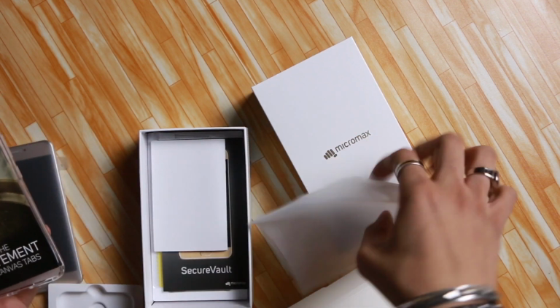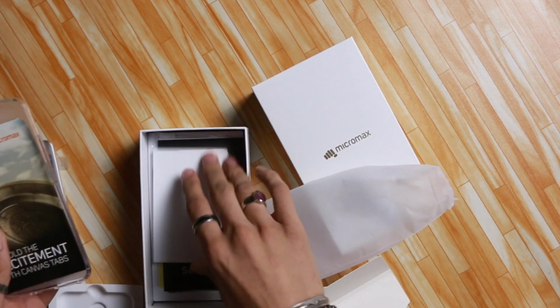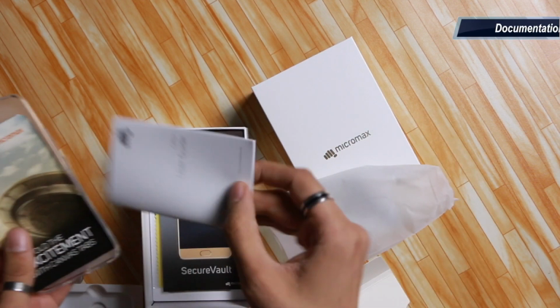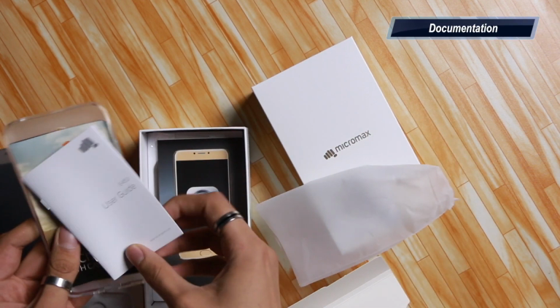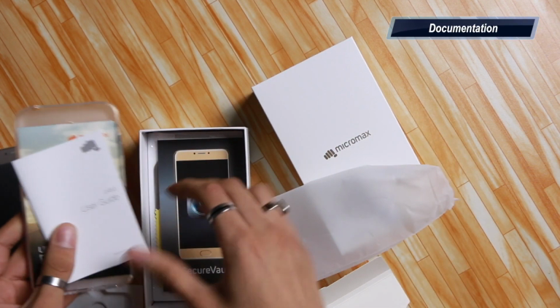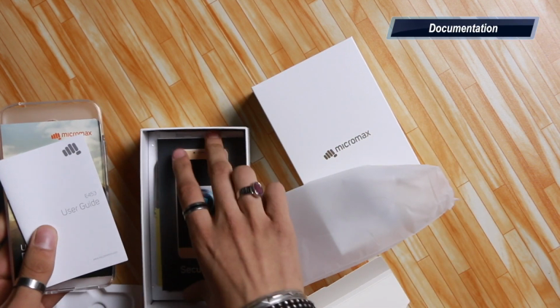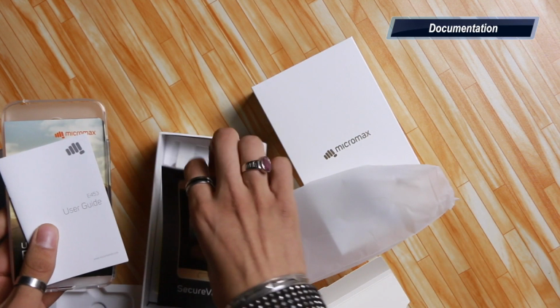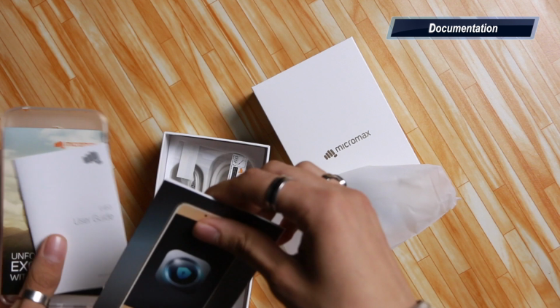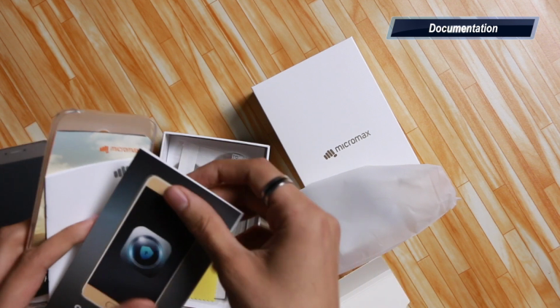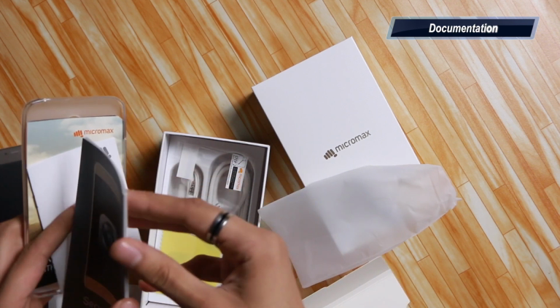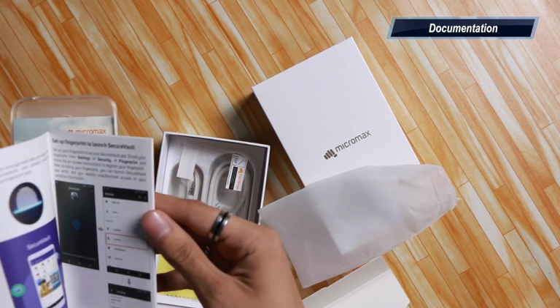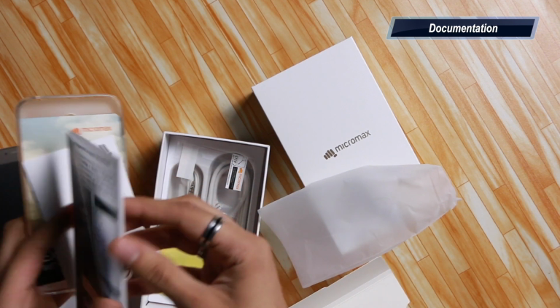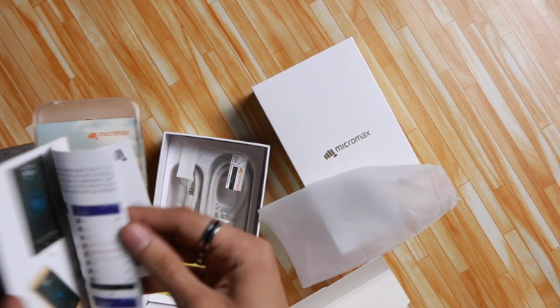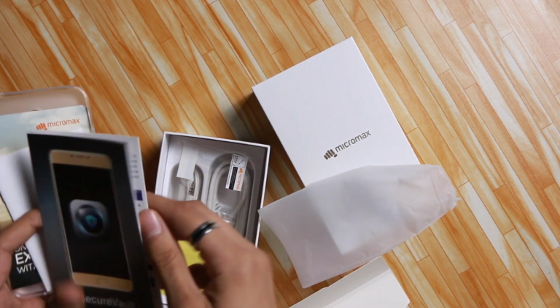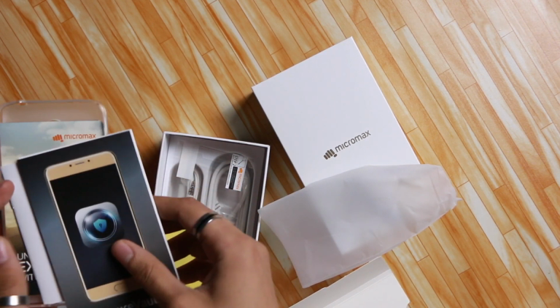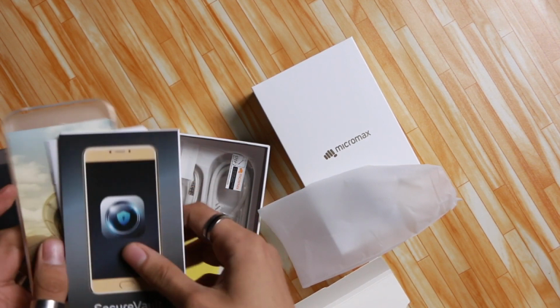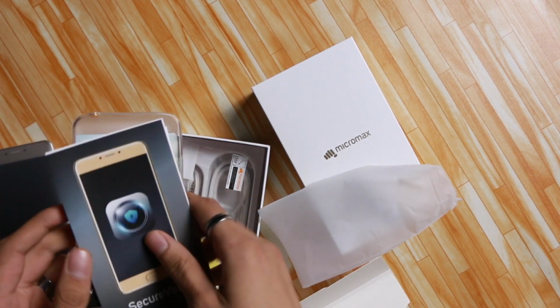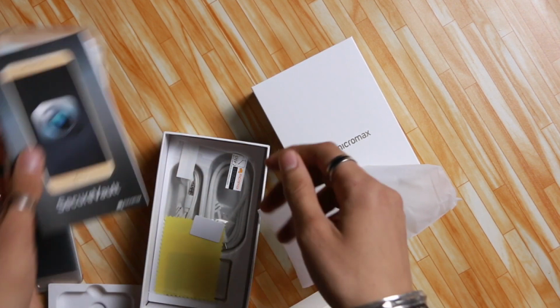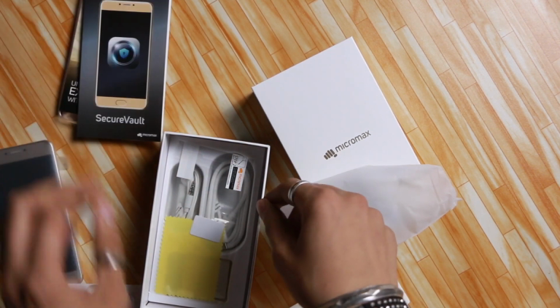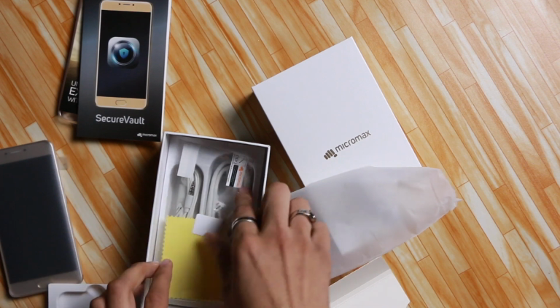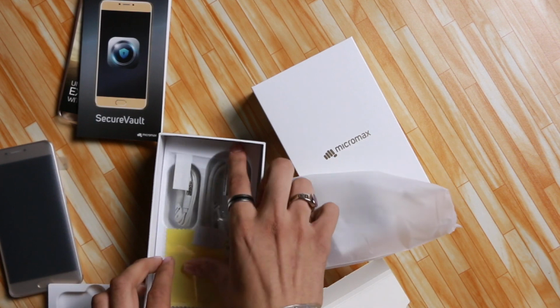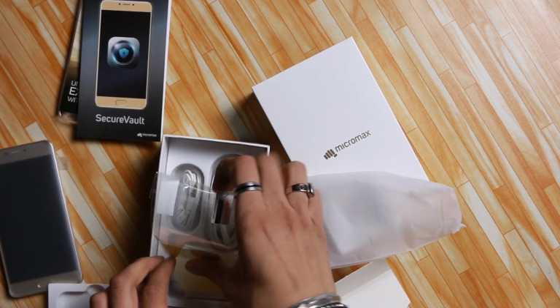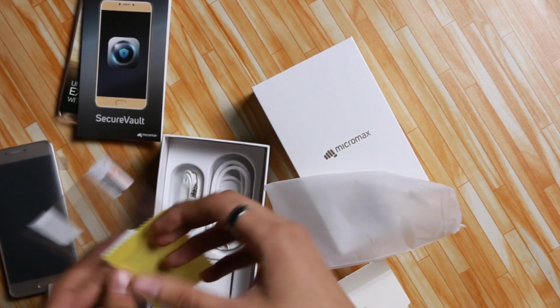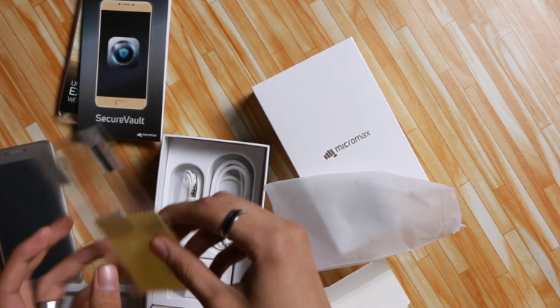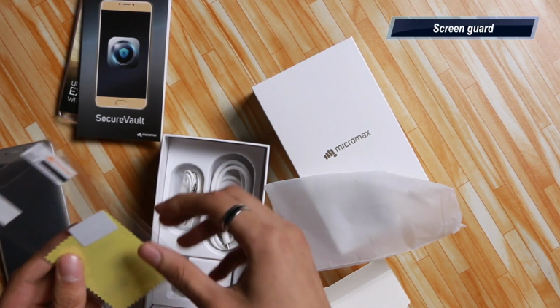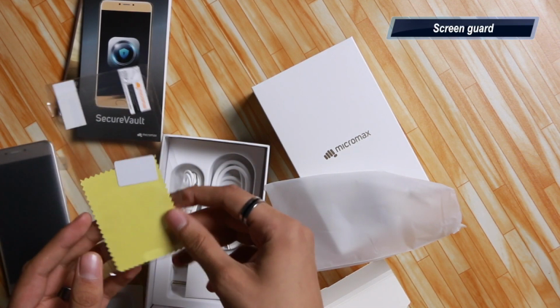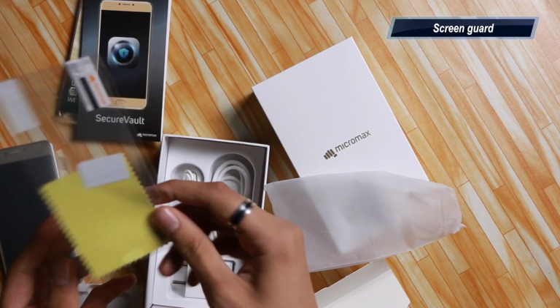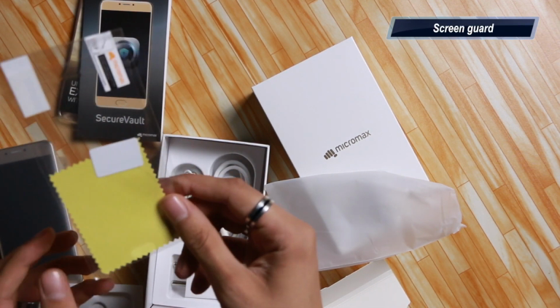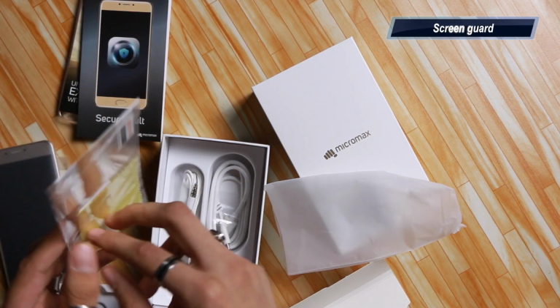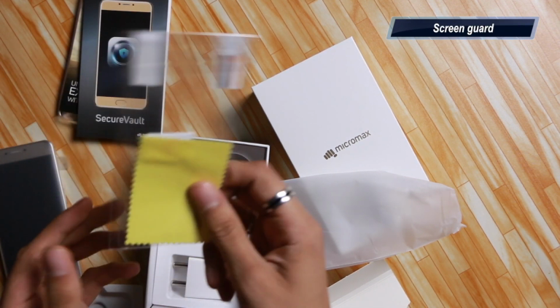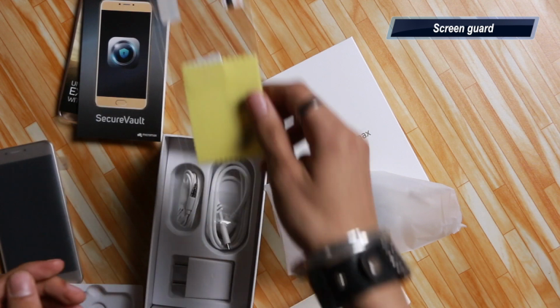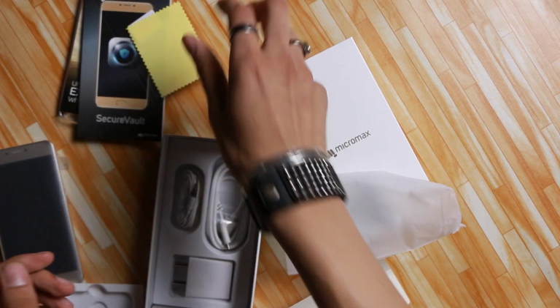You also get documentation and brochures. There's a Secure Vault feature — I'll tell you what that is in just a minute. You also get a screen guard with the phone, which is another freebie.